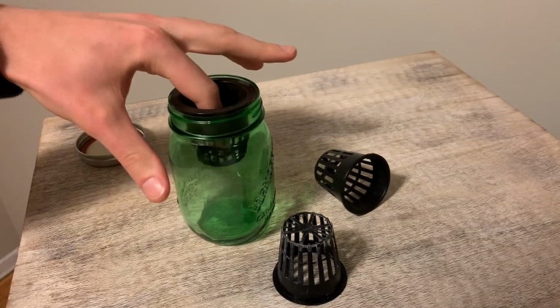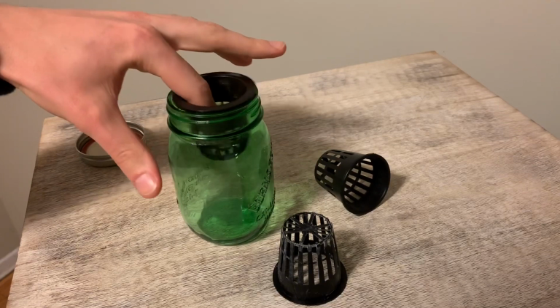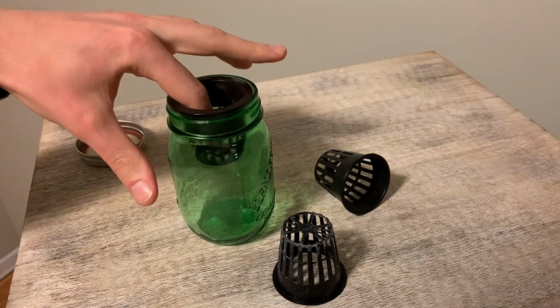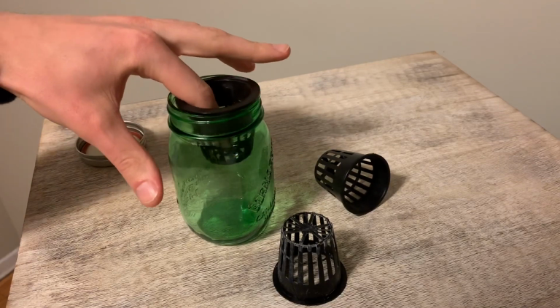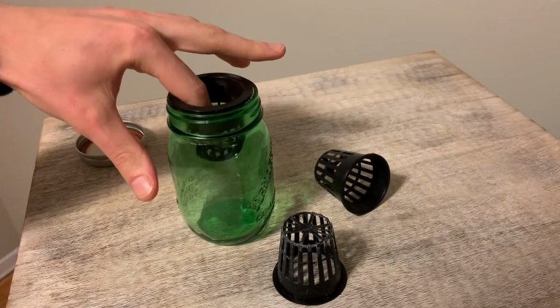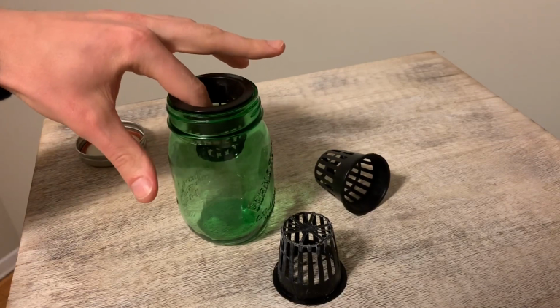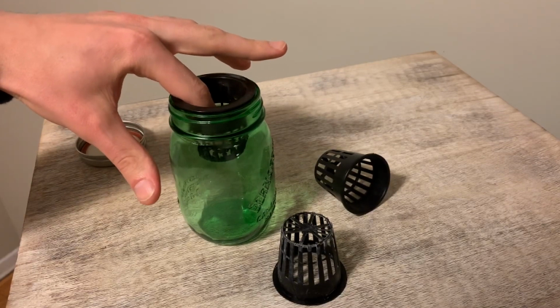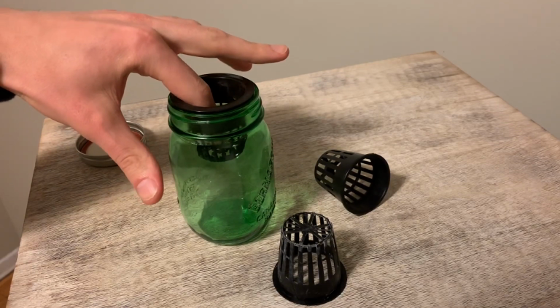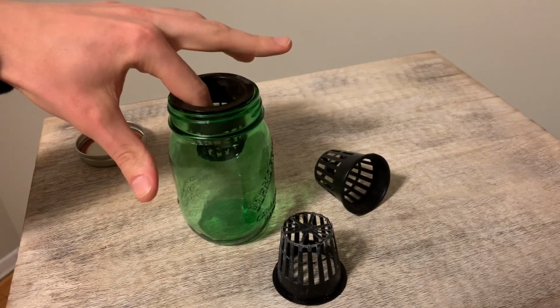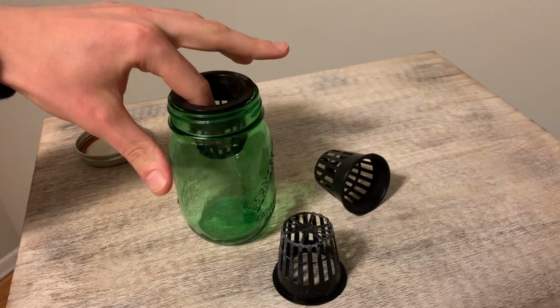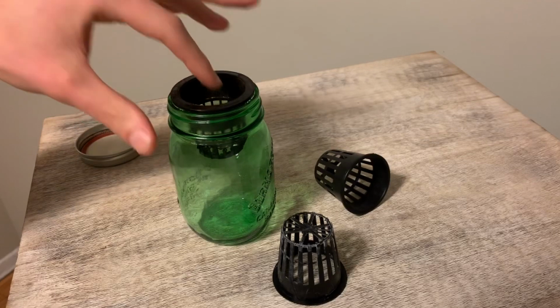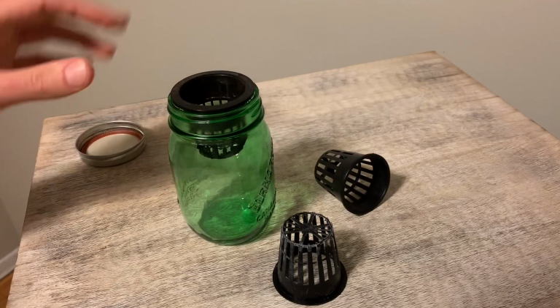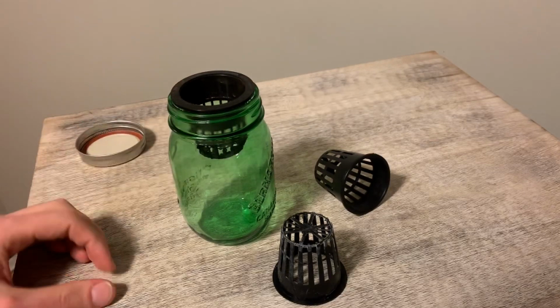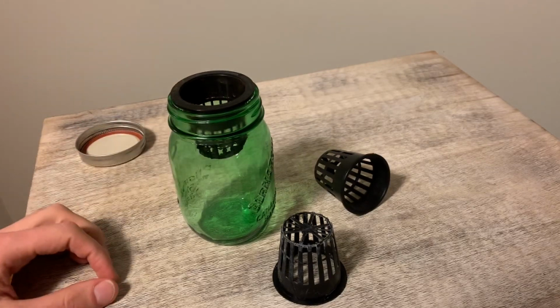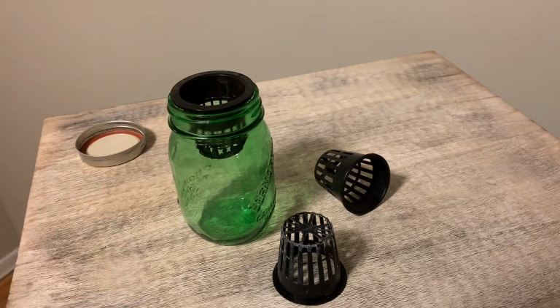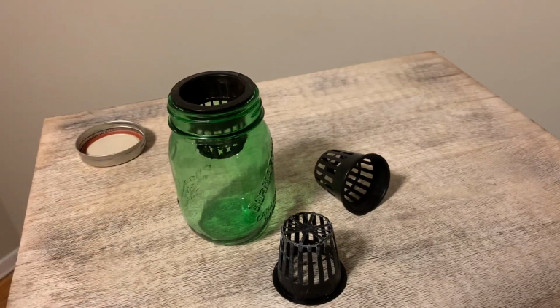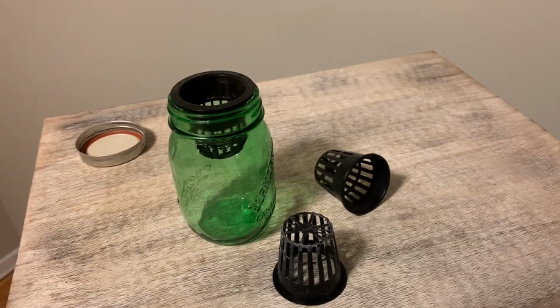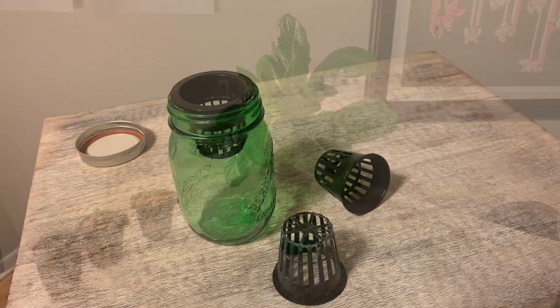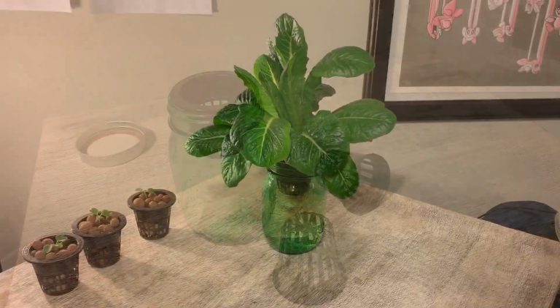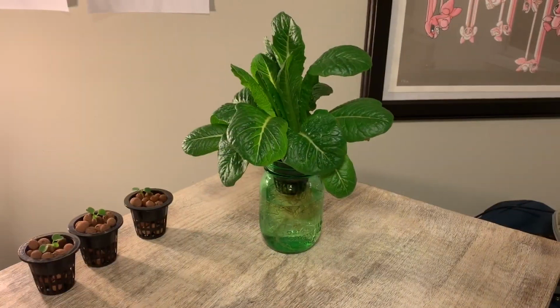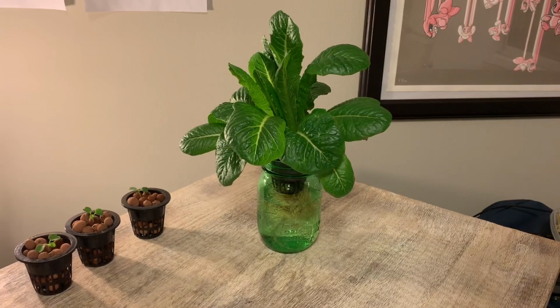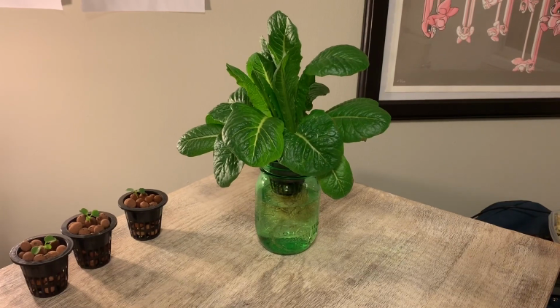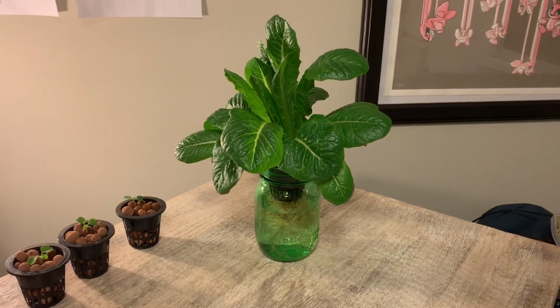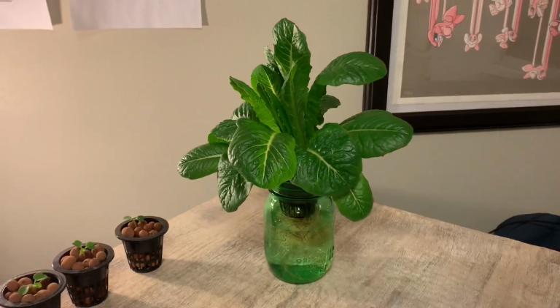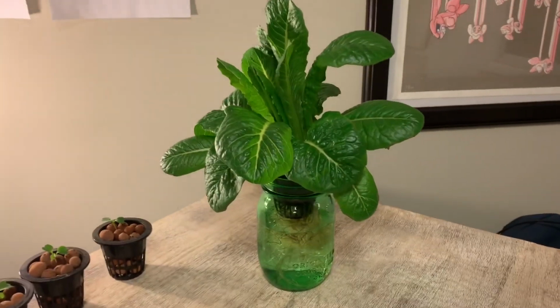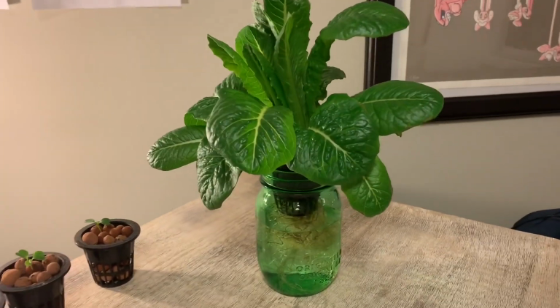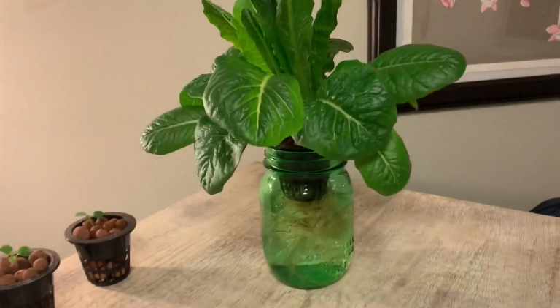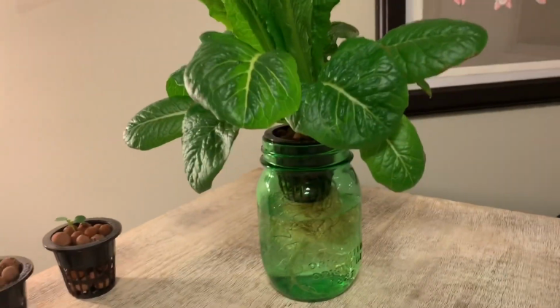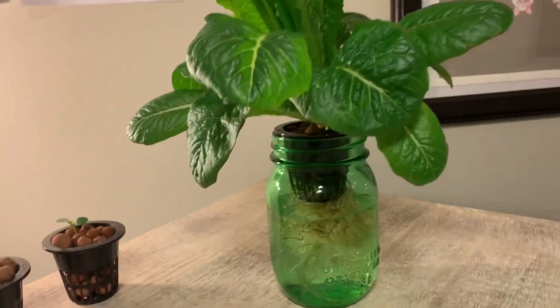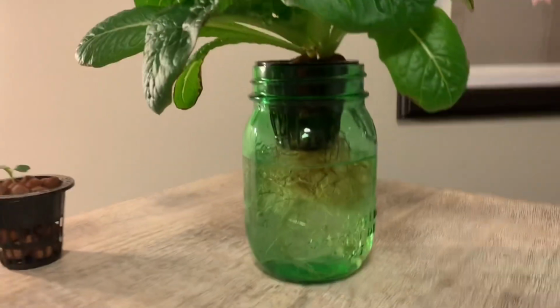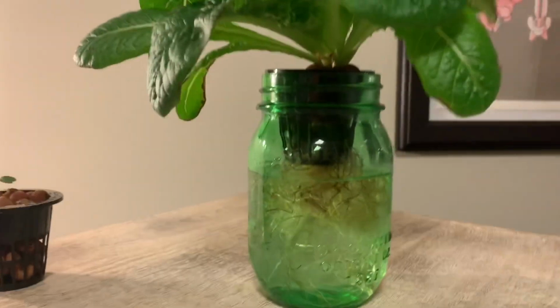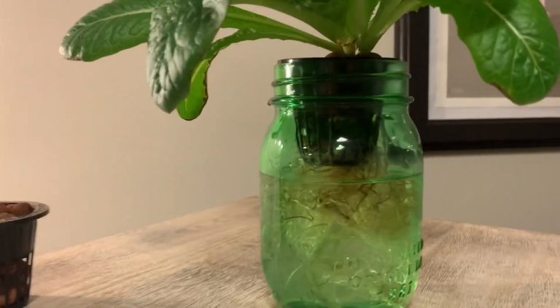However, if you find well-constructed net cups with a wide upper lip, you'll be able to fit into a variety of holes and ensure that your plants stay stable. Once you've got some net cups, you're going to start to realize just how simple and easy it is to get plants to grow.